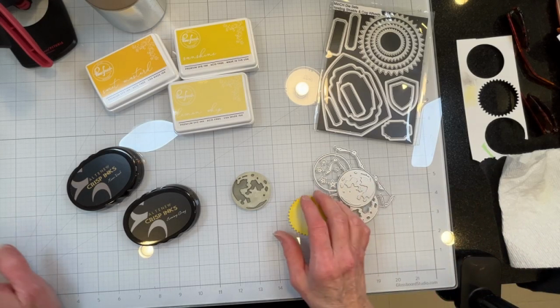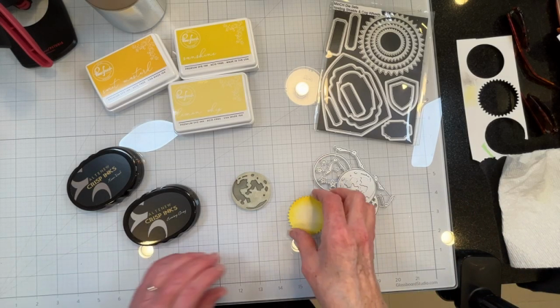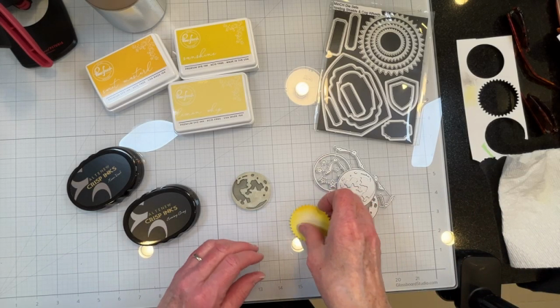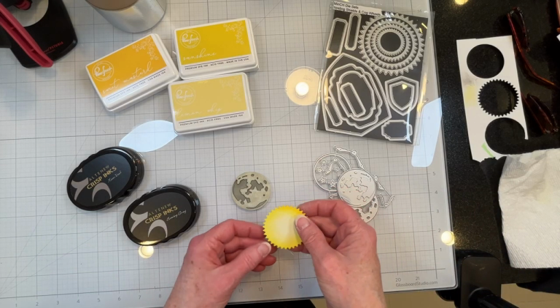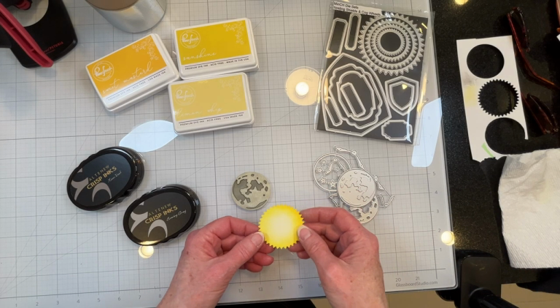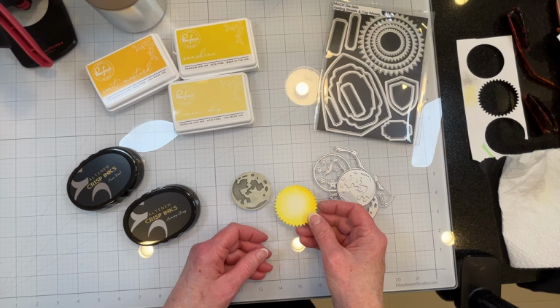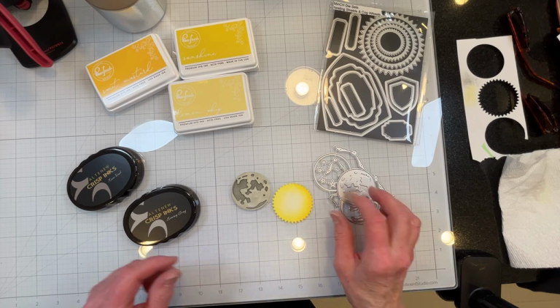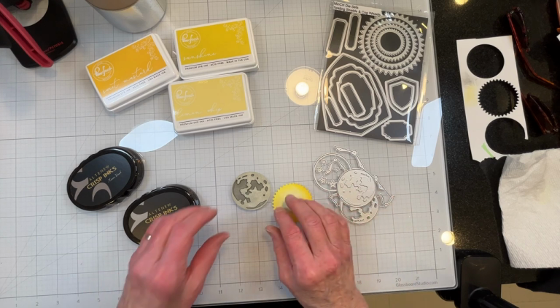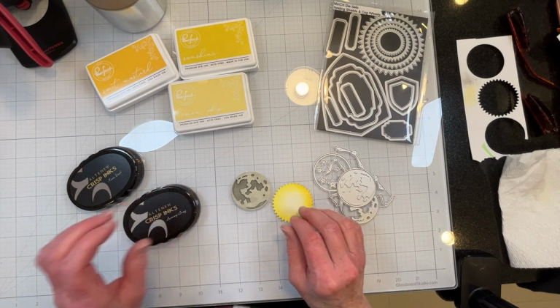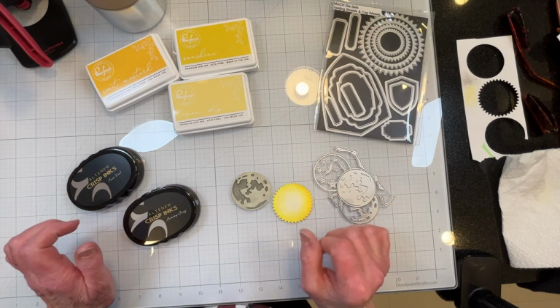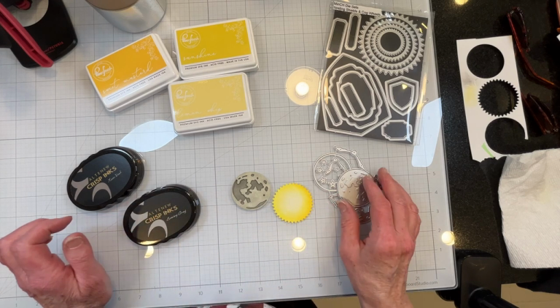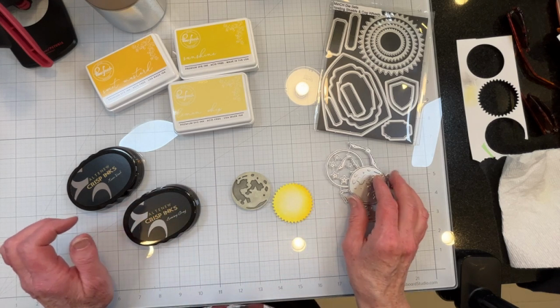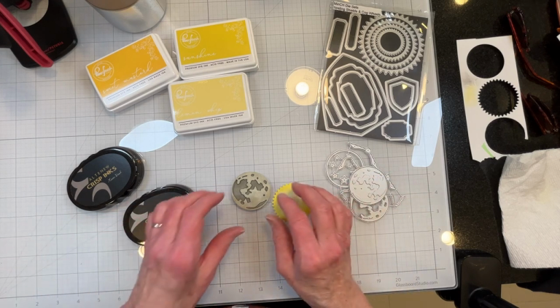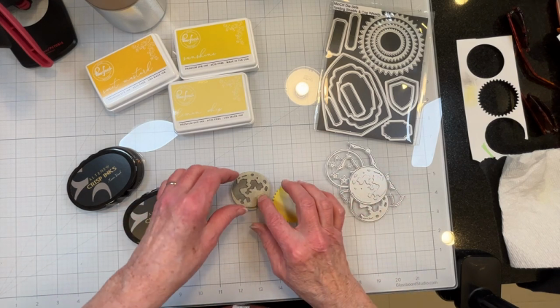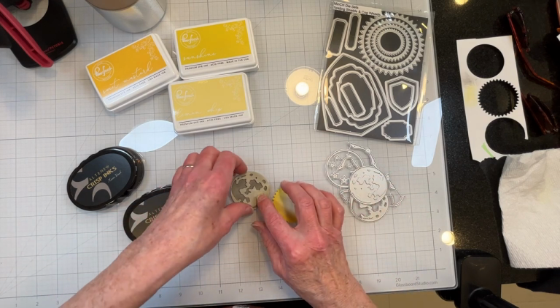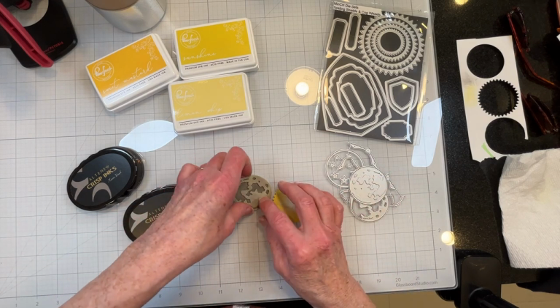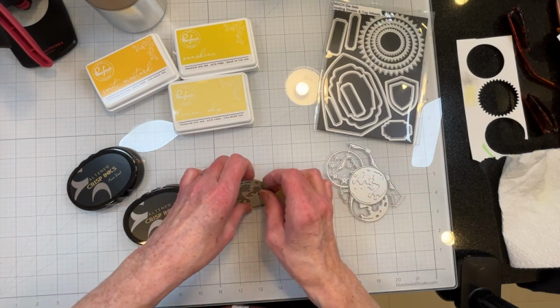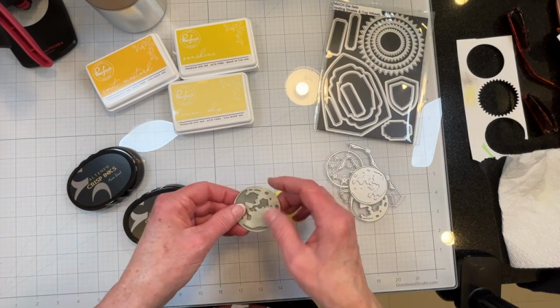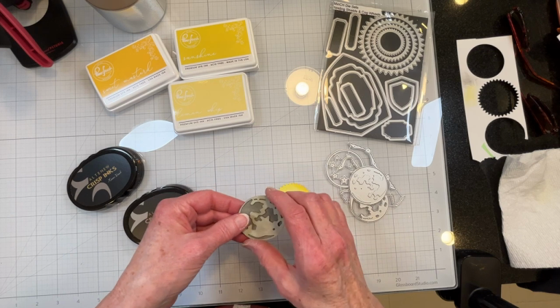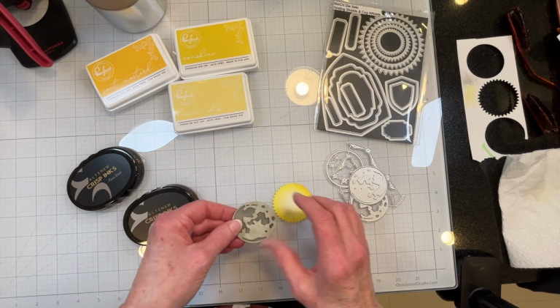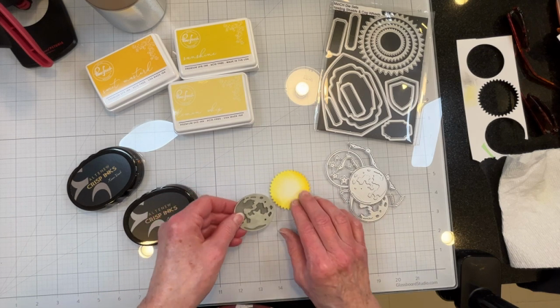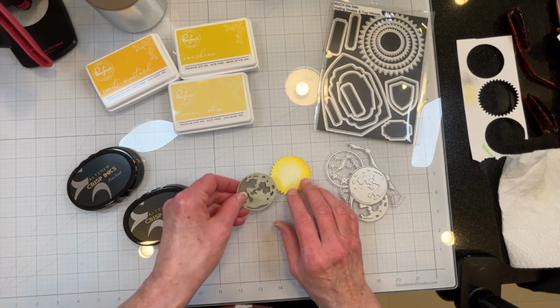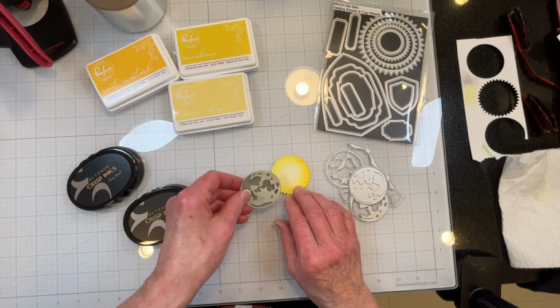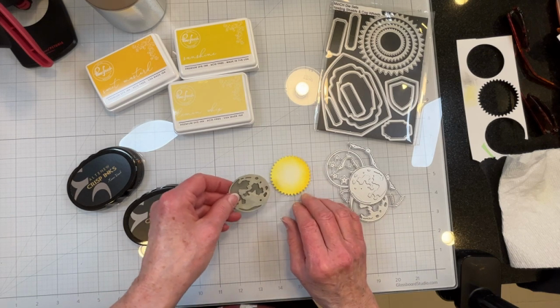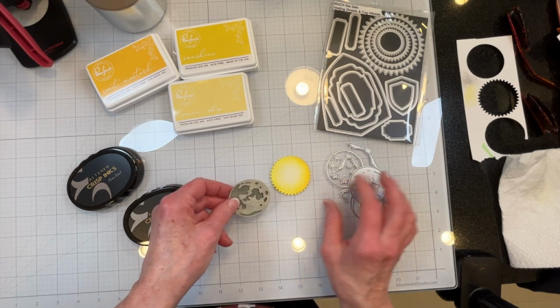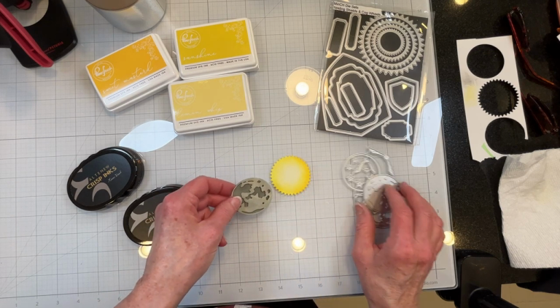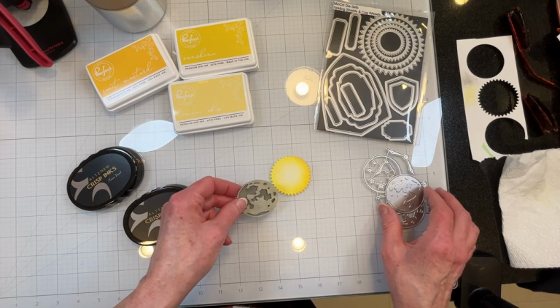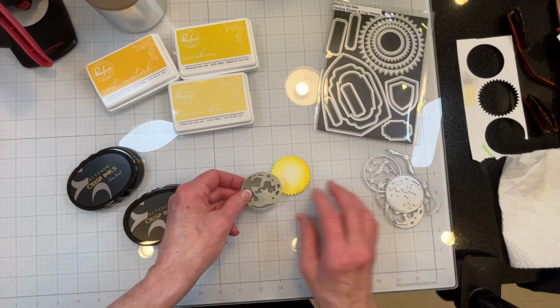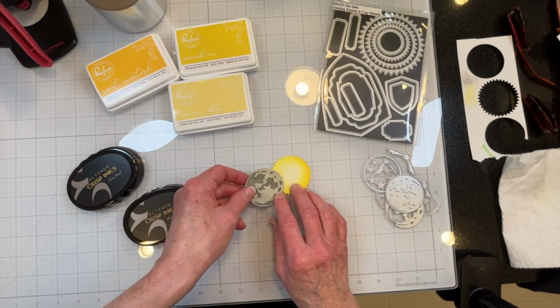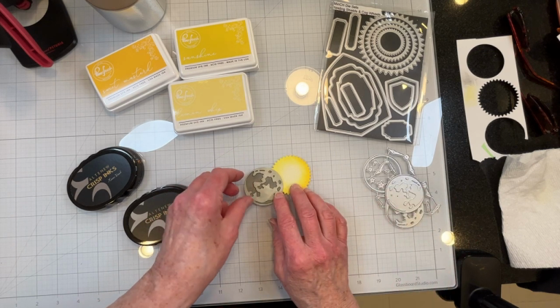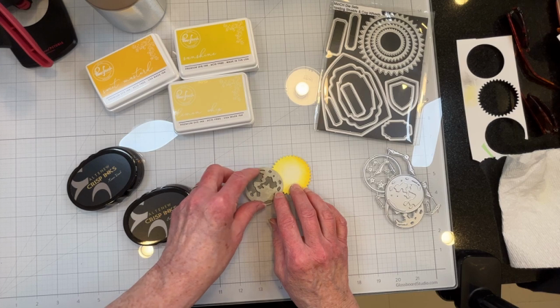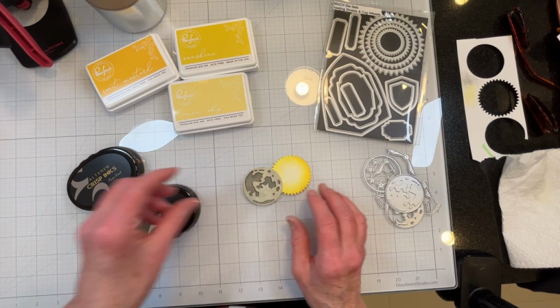In this video I am making an eclipse card, and that is going to feature an eclipse. So it is an eclipse card with an eclipse.